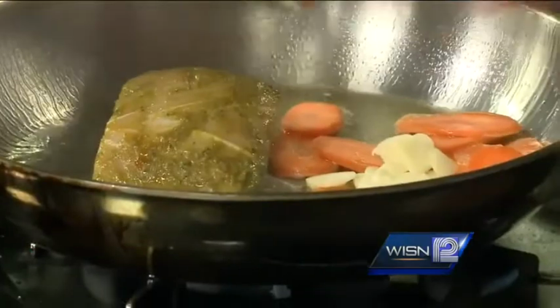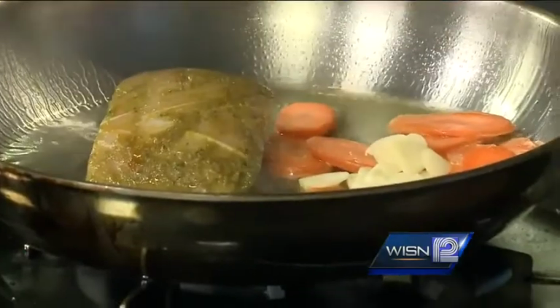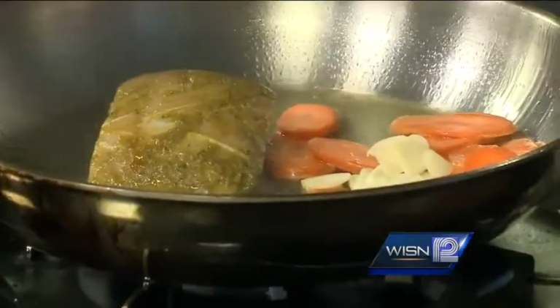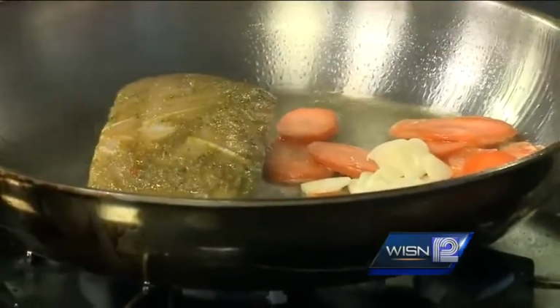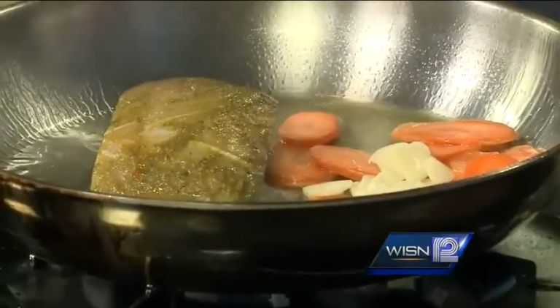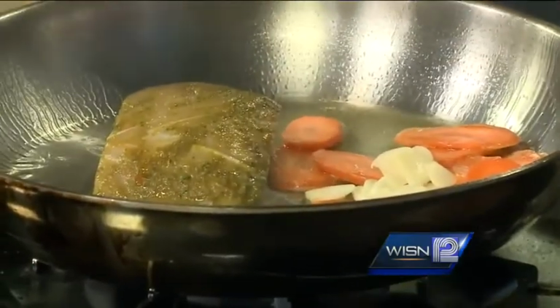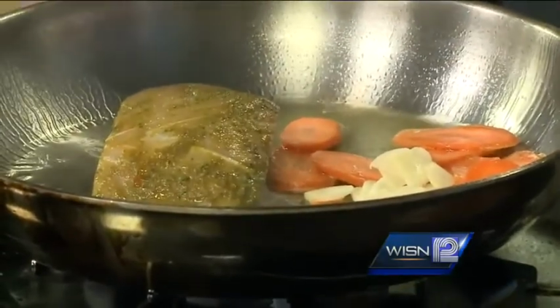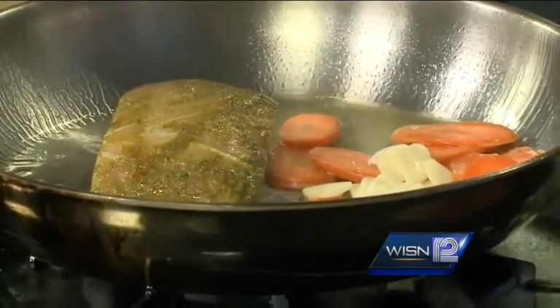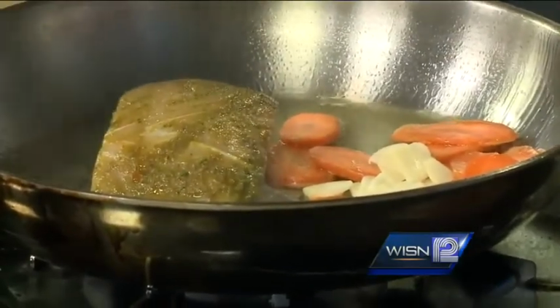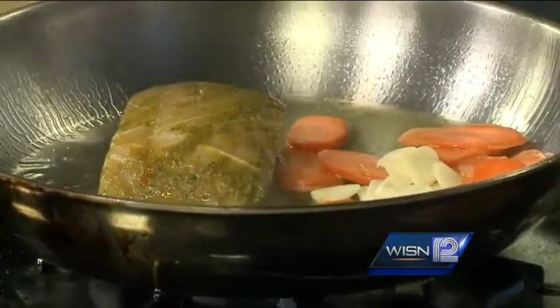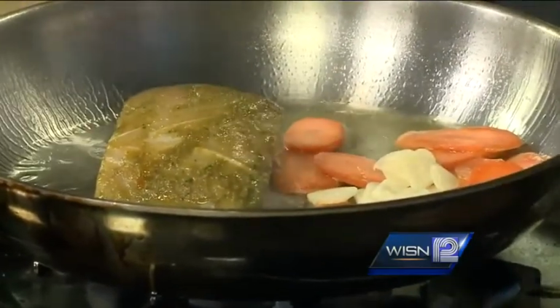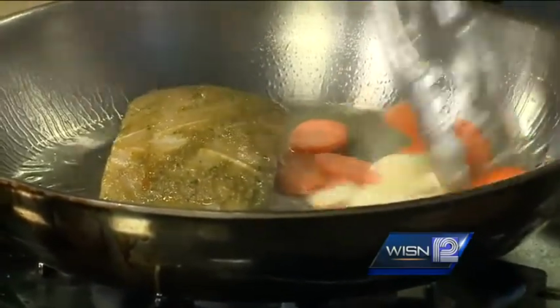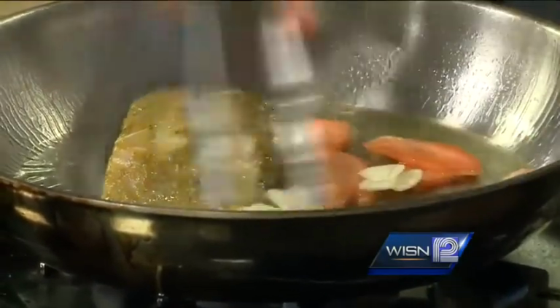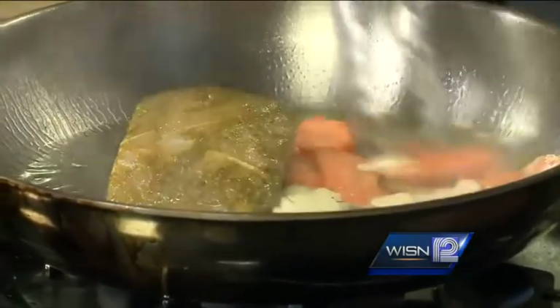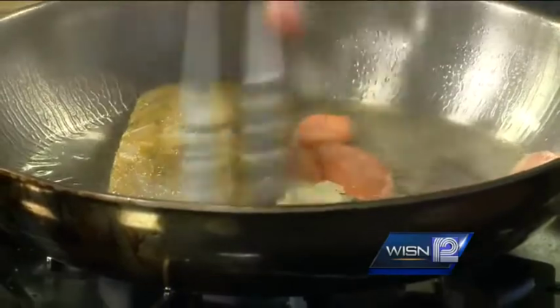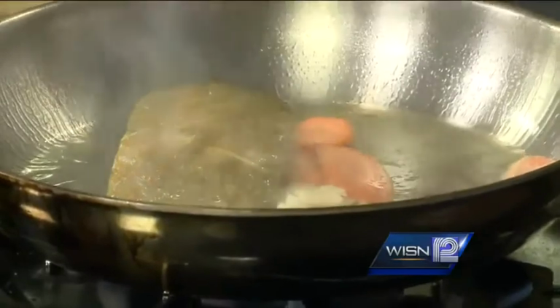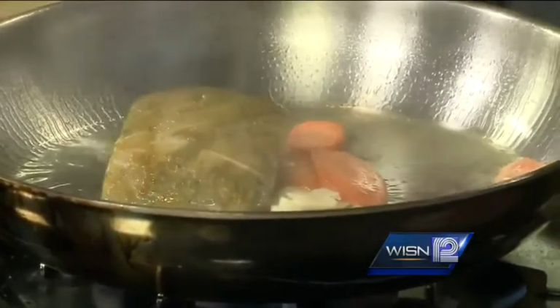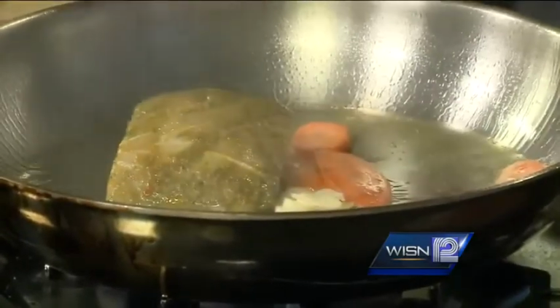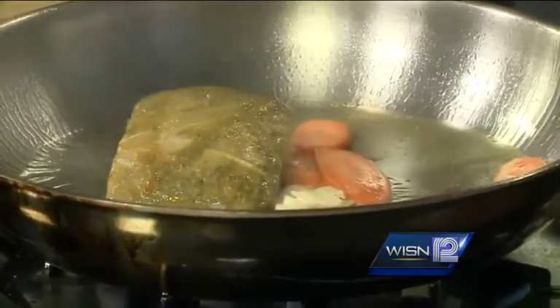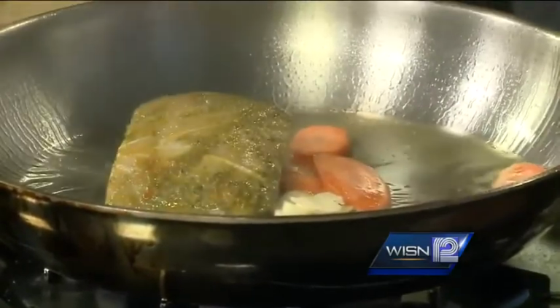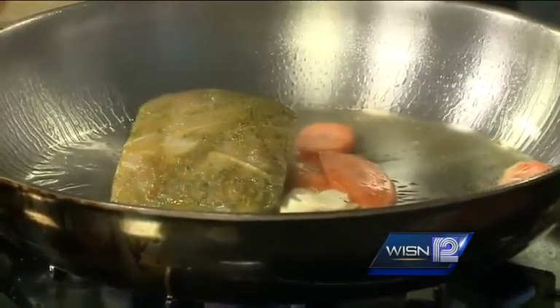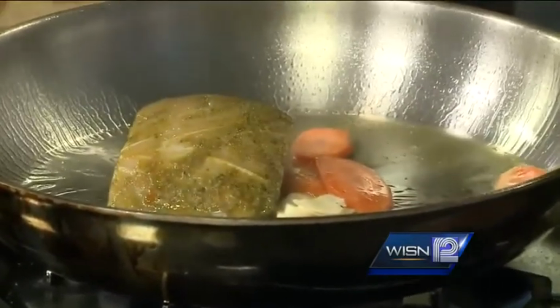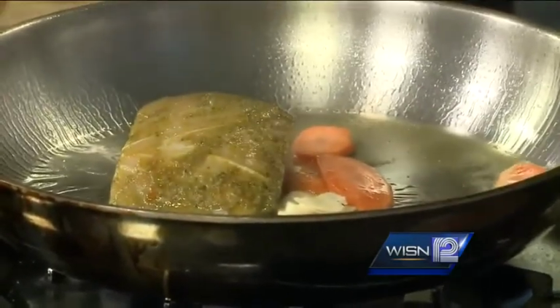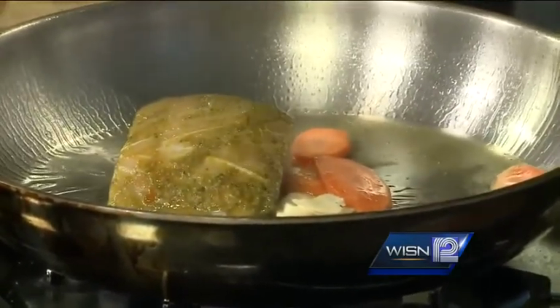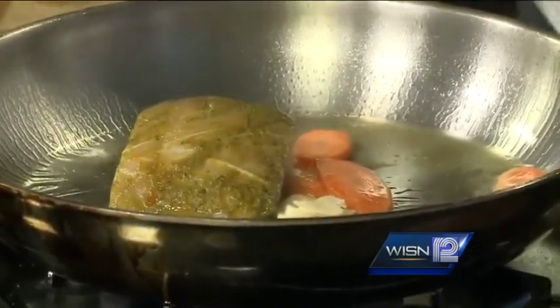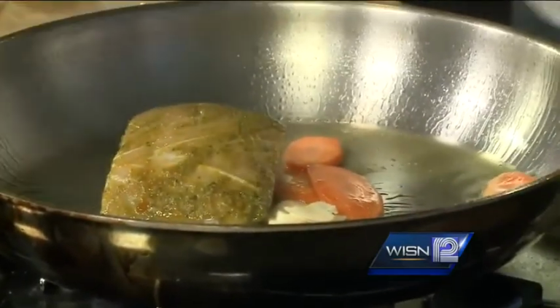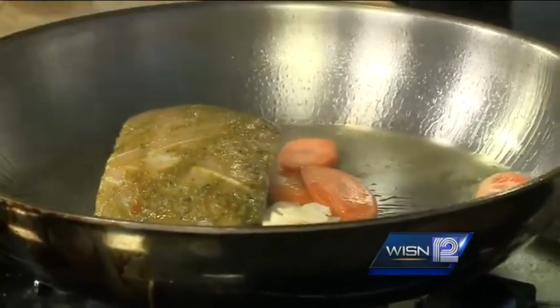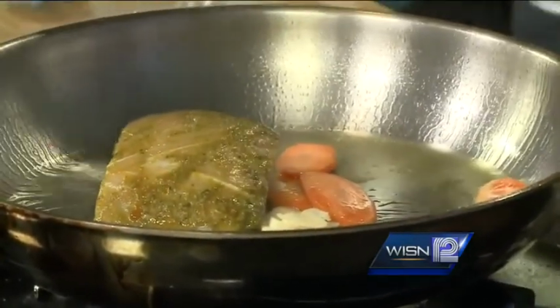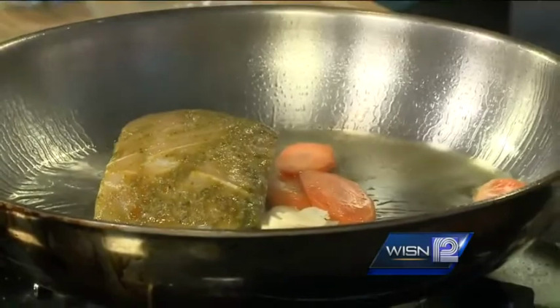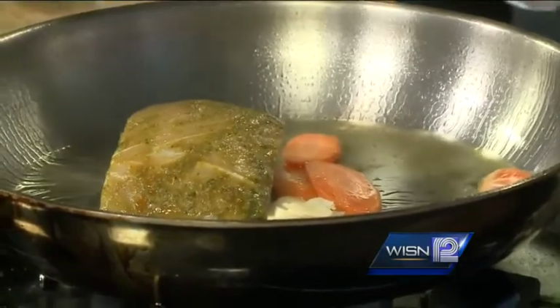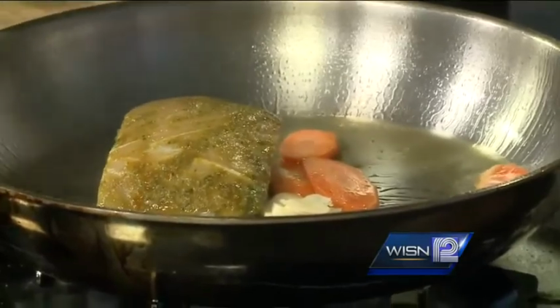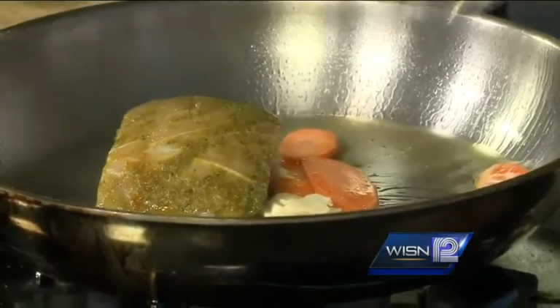Then we are going to put in some slices of garlic. If you are doing this at home, you are going to have more than three or four minutes, so I would probably let that go for a little while. But for our purposes, we are going to get going with everything else.